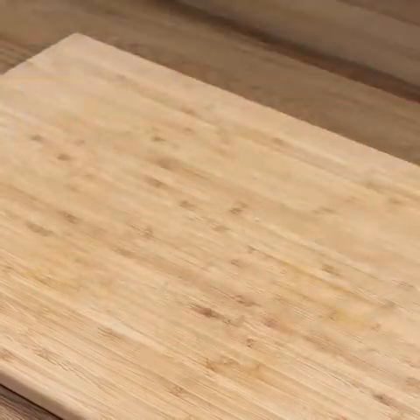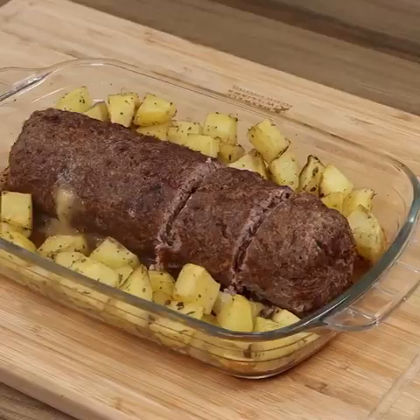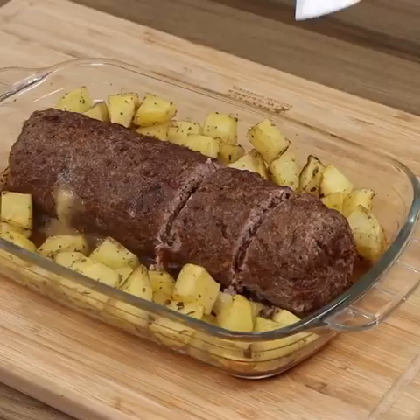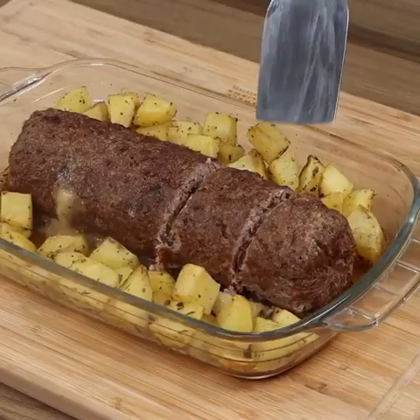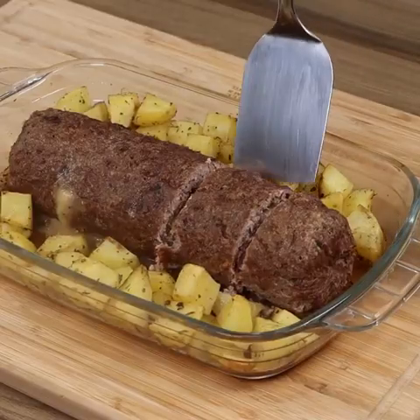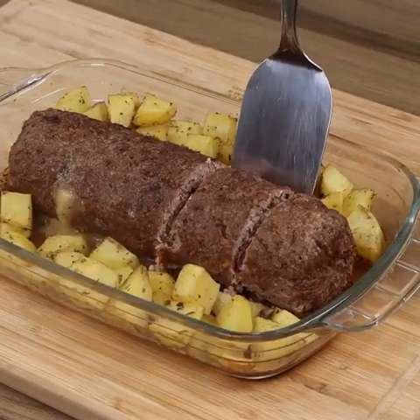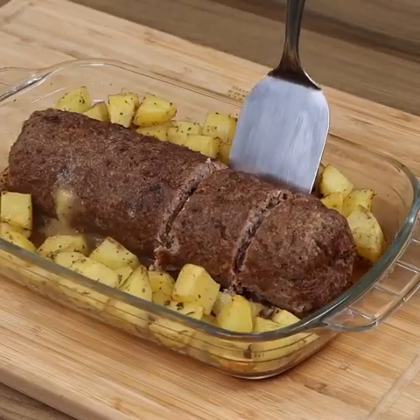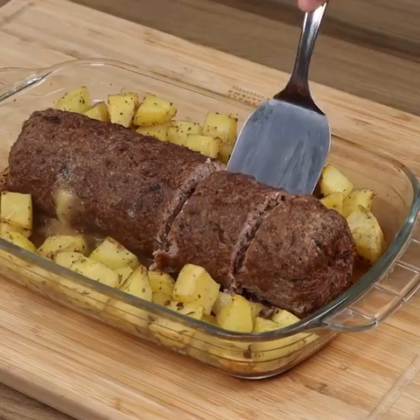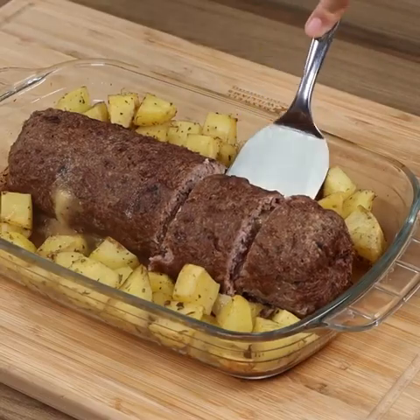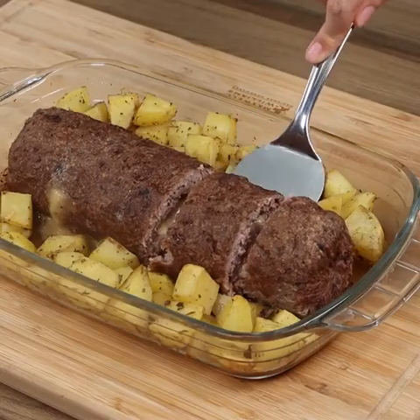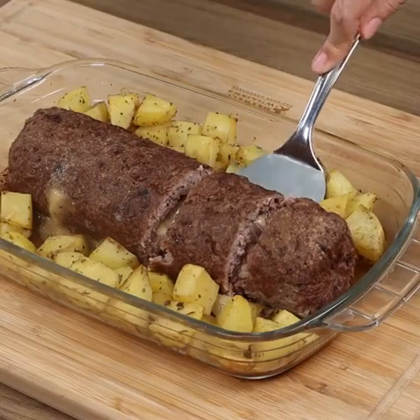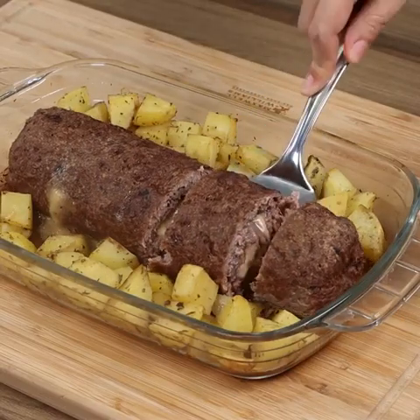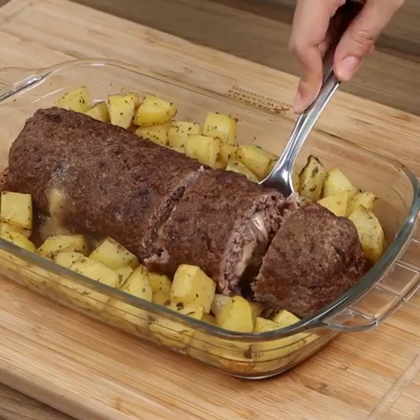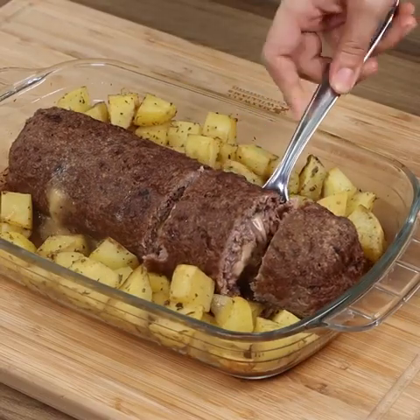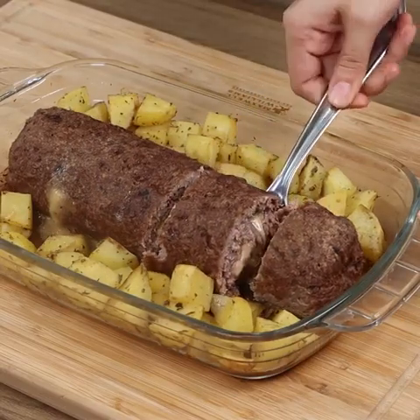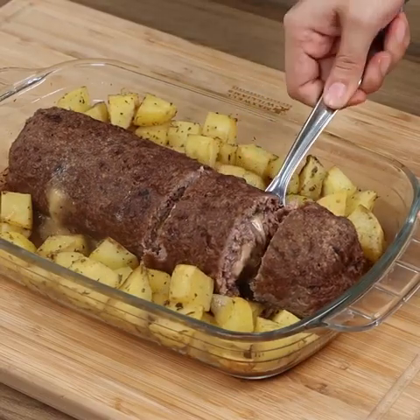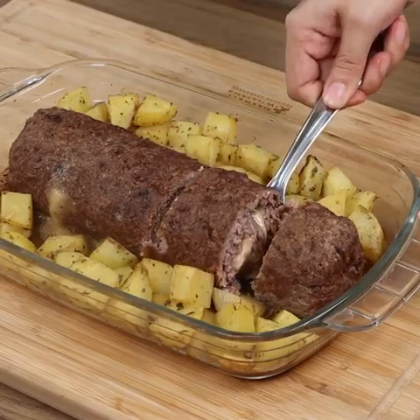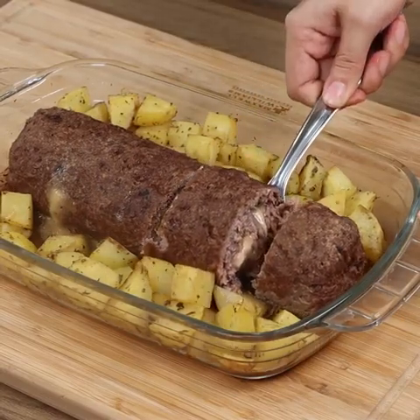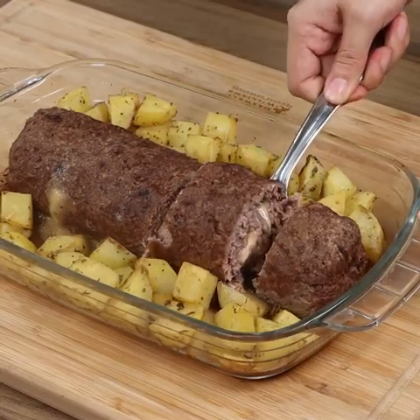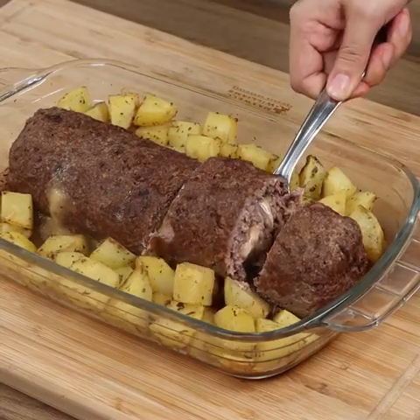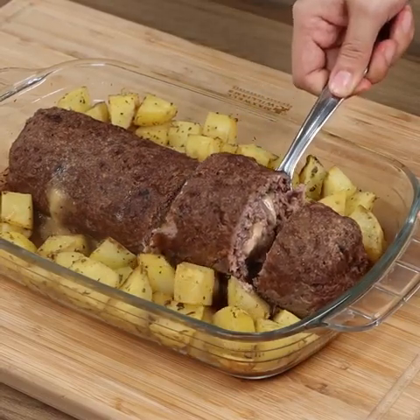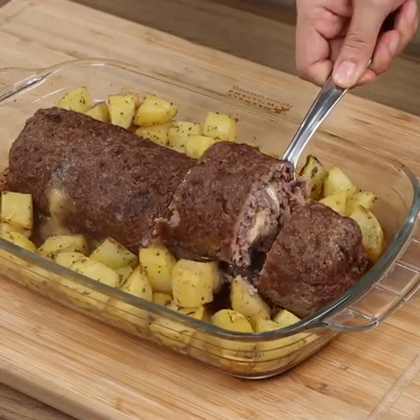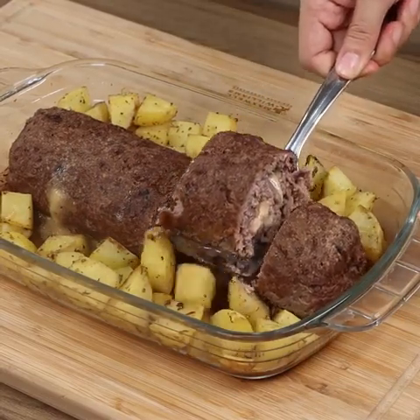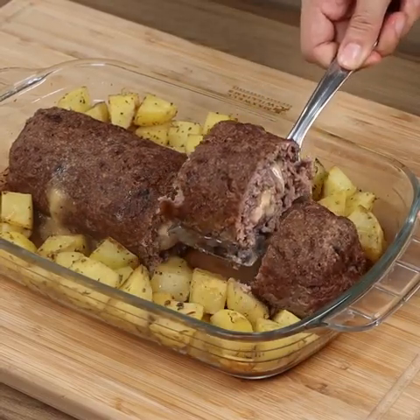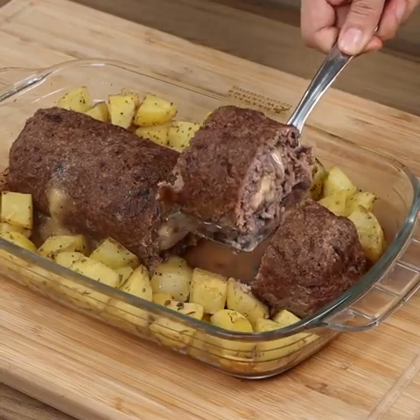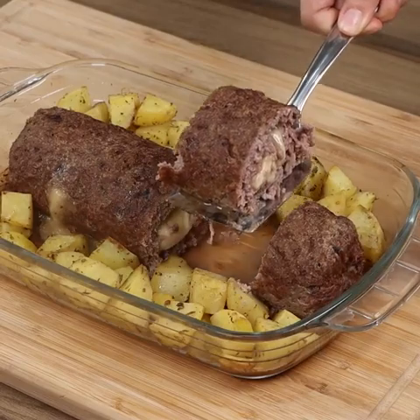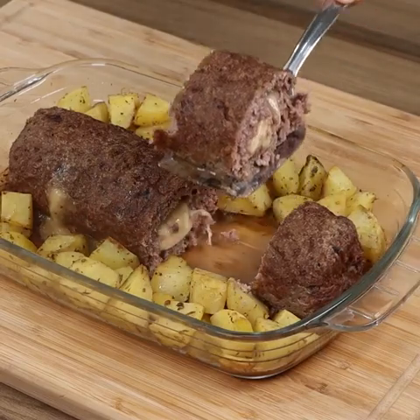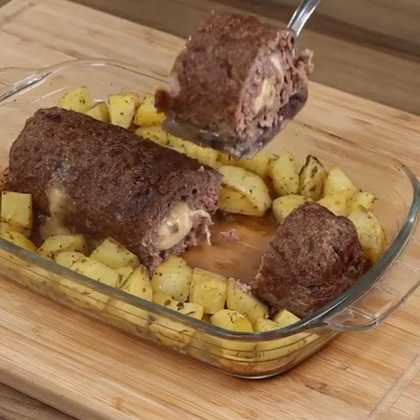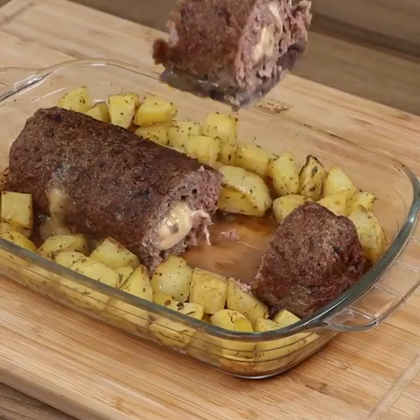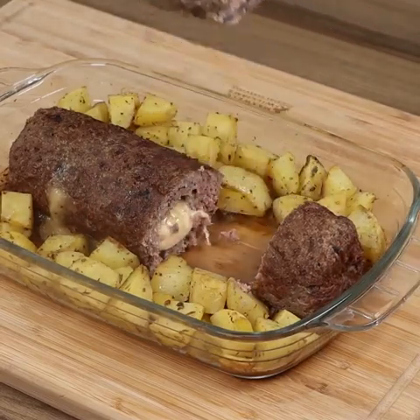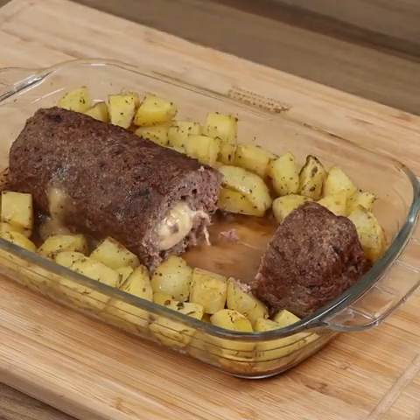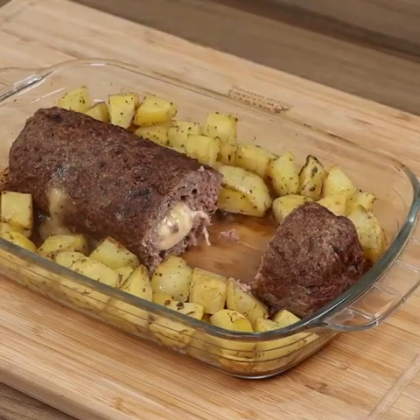And our recipe is done! Look how delicious it is! I really hope you liked this recipe! Now I'm going to reply to your comments! See you in the next video!